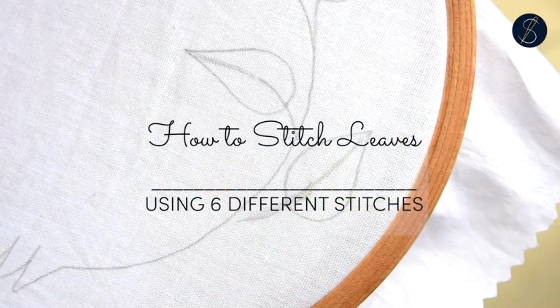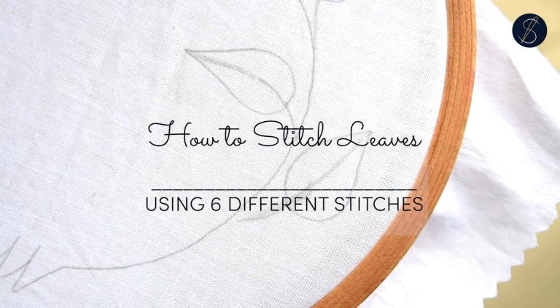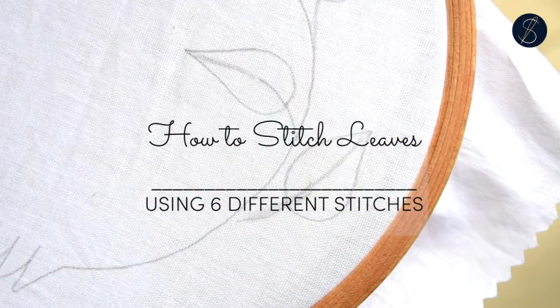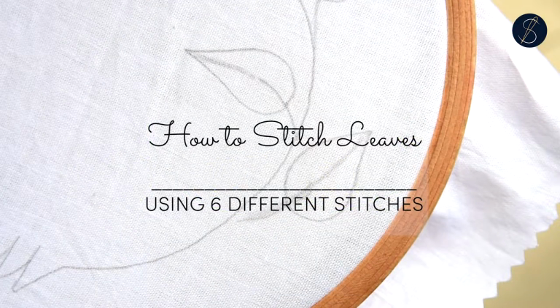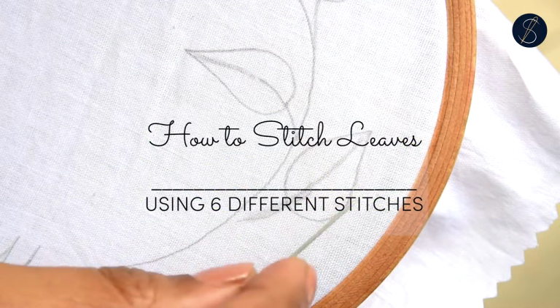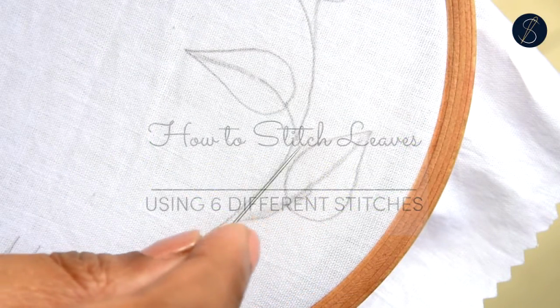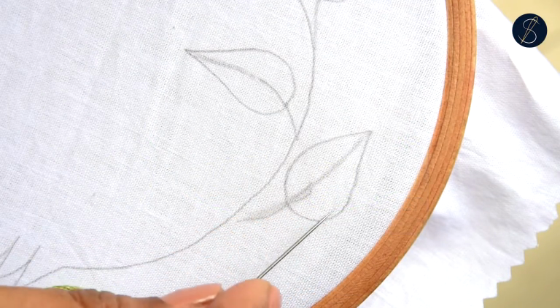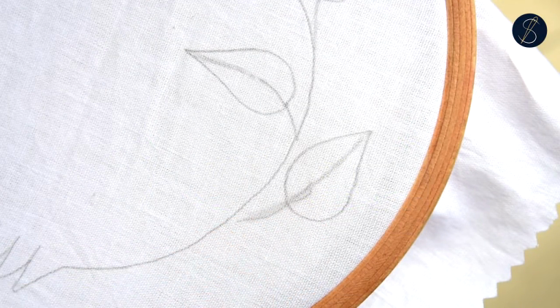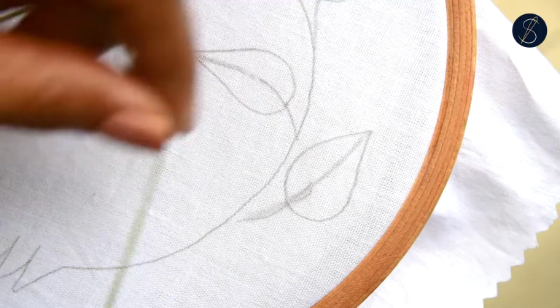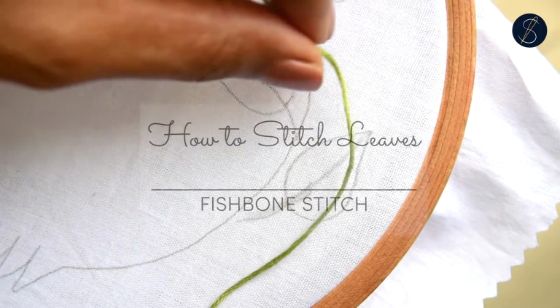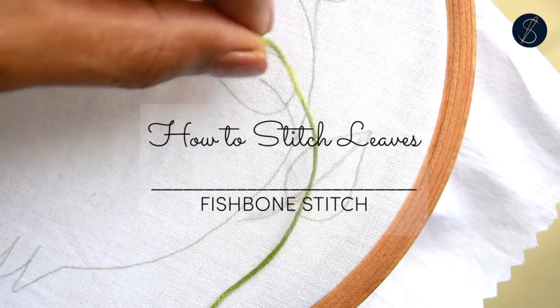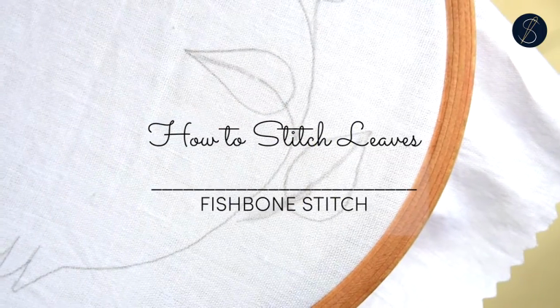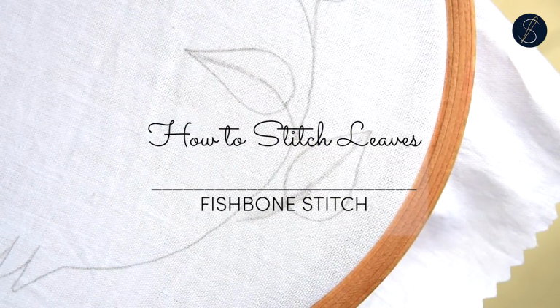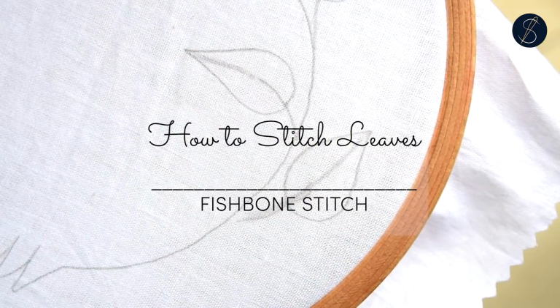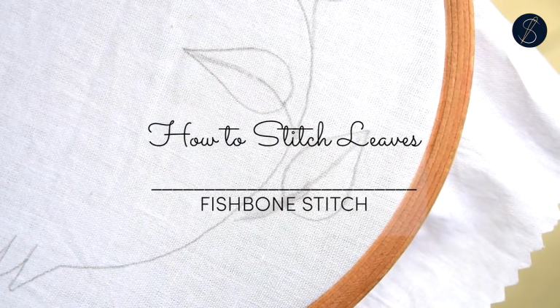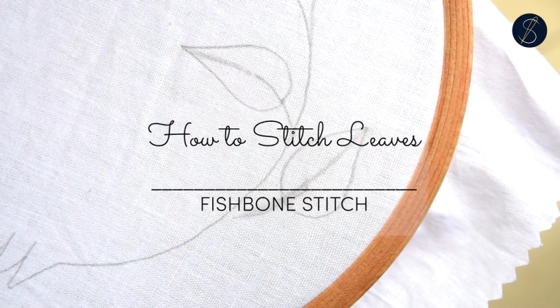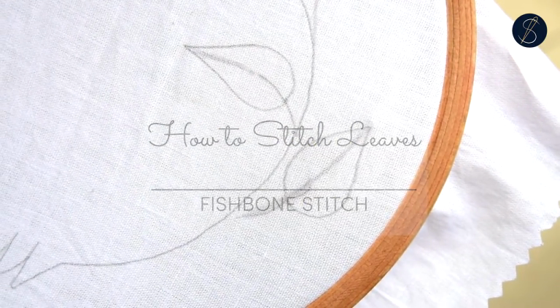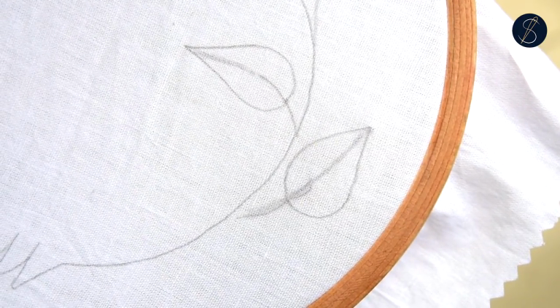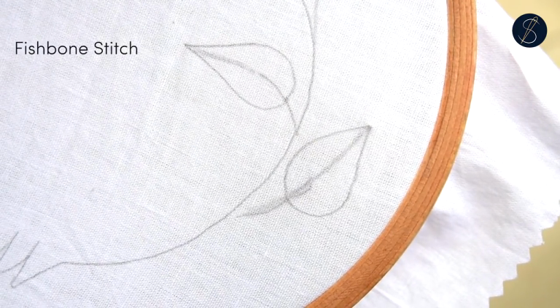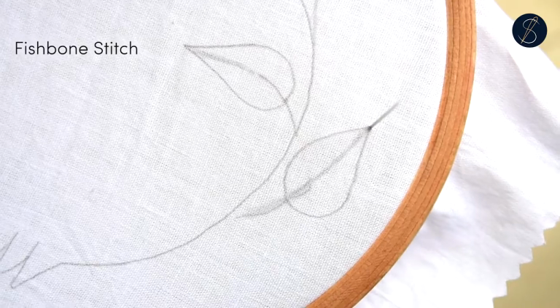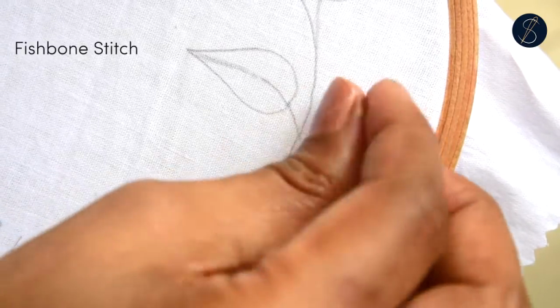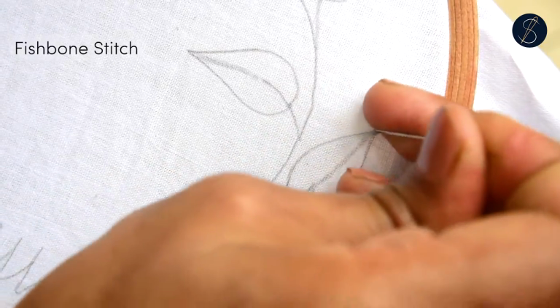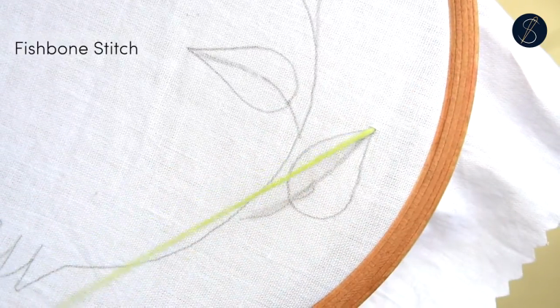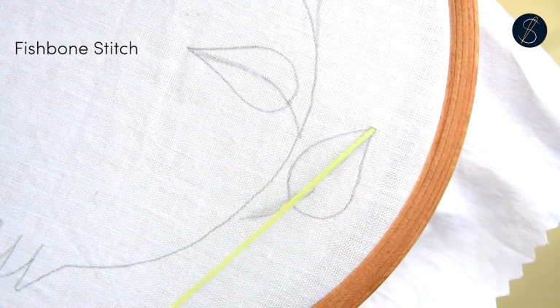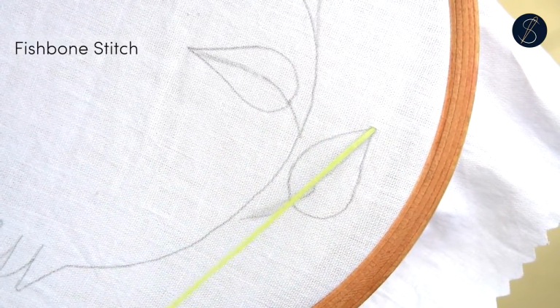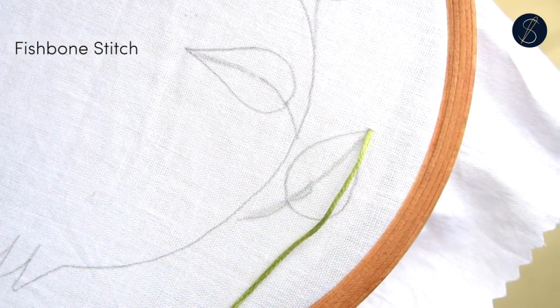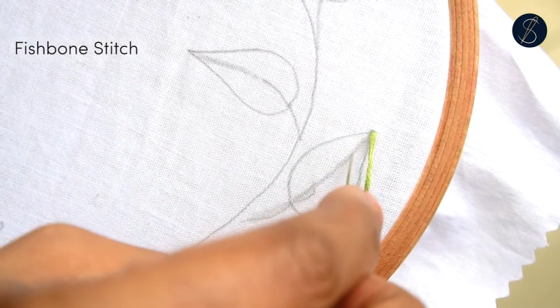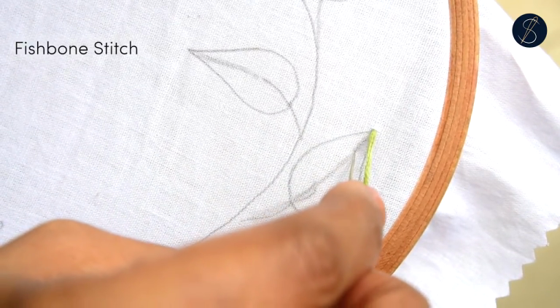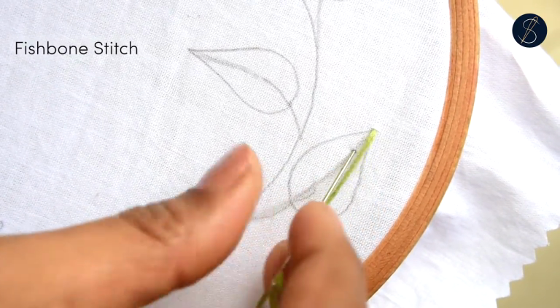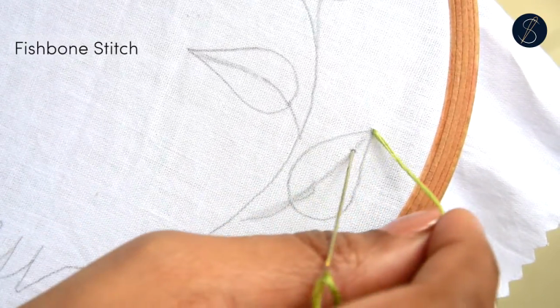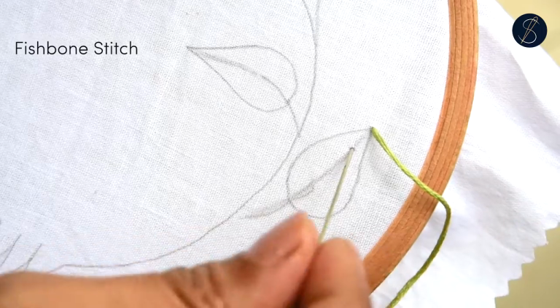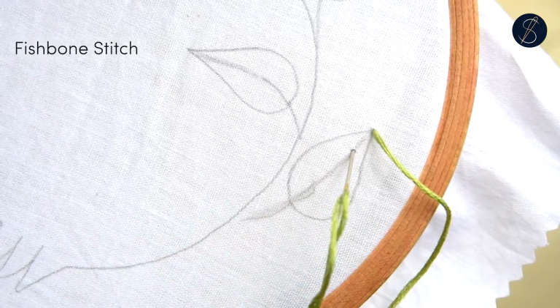This video shows you six basic ways to make beautiful leaves for your embroidery projects. The first and most common one is the fishbone stitch. Start by coming out from the tip of the leaf and making a small straight stitch on the spine.